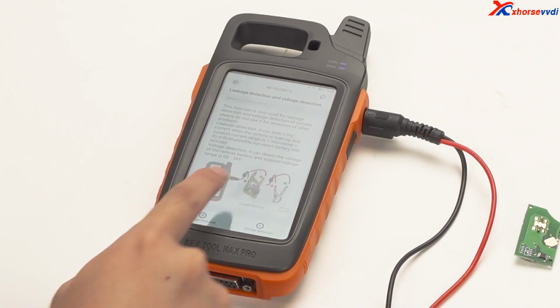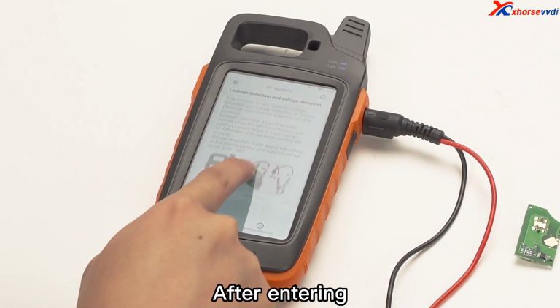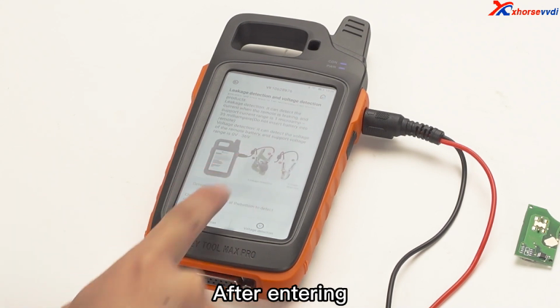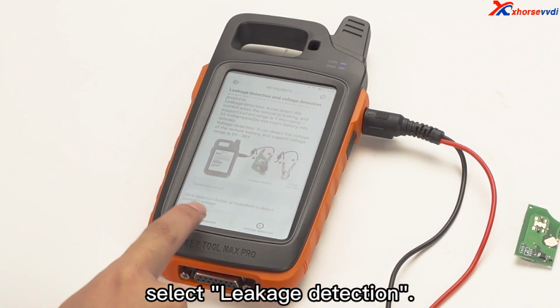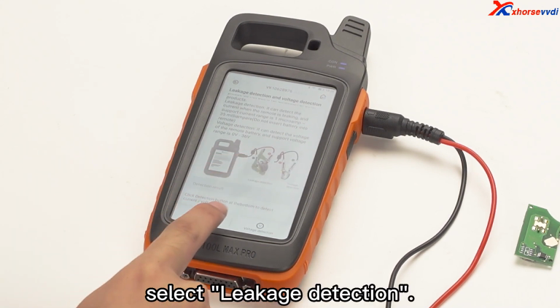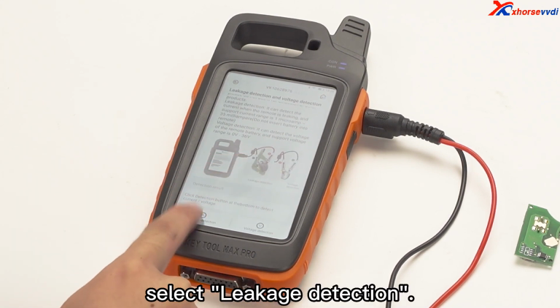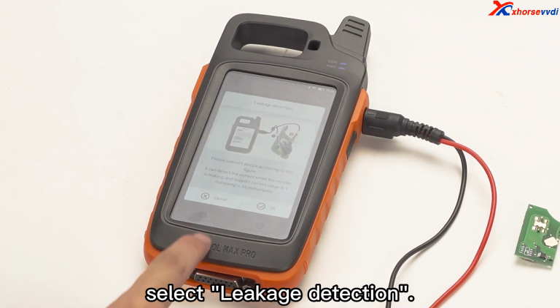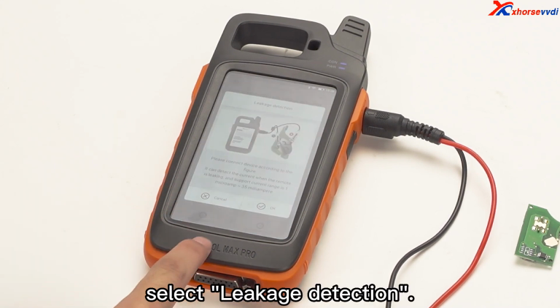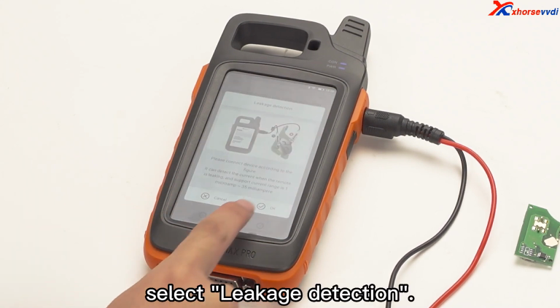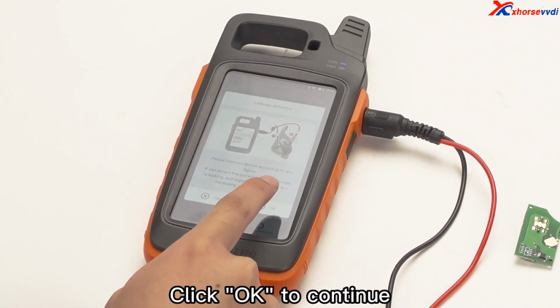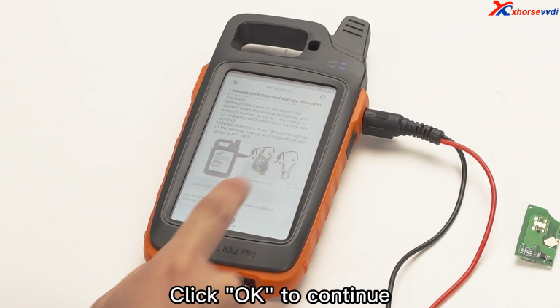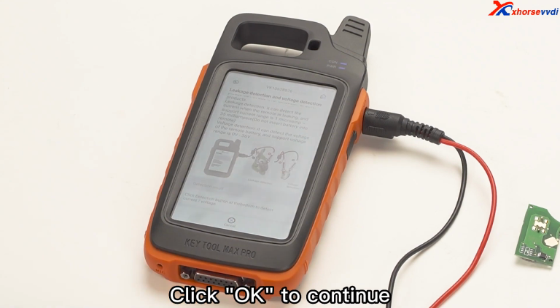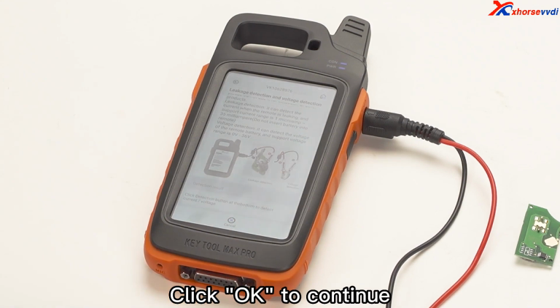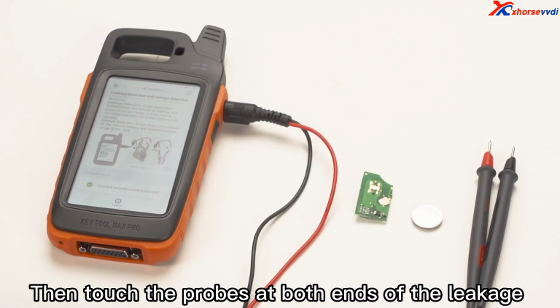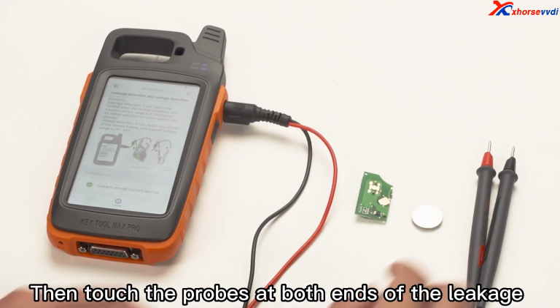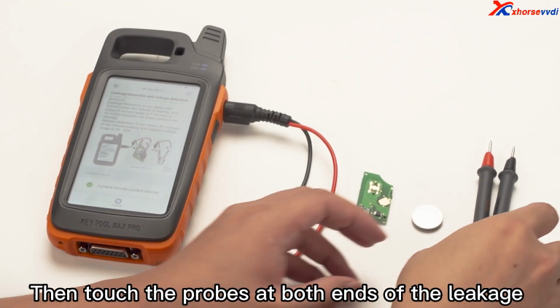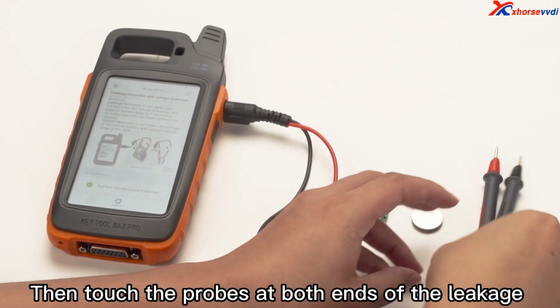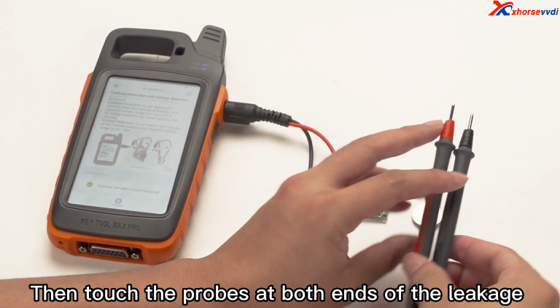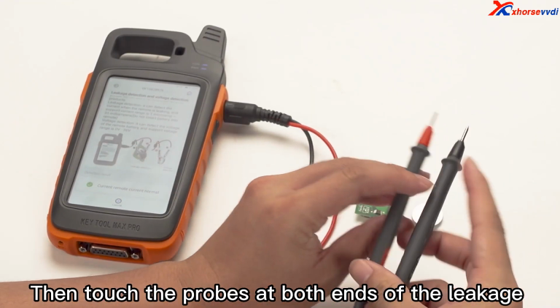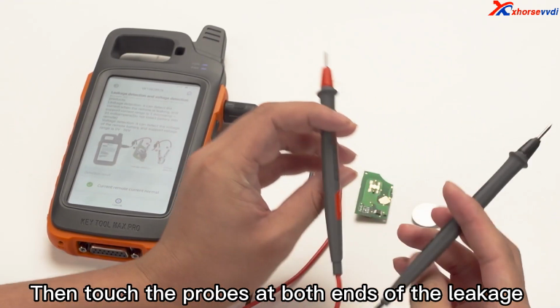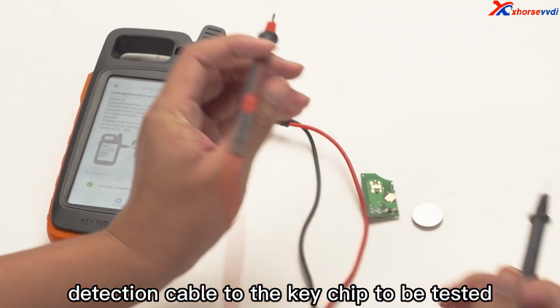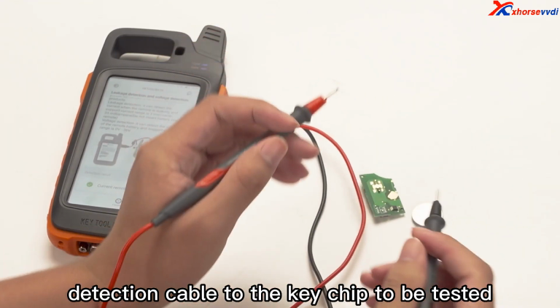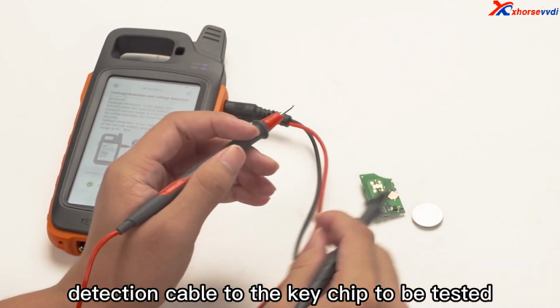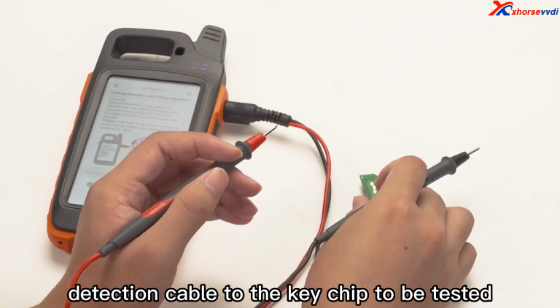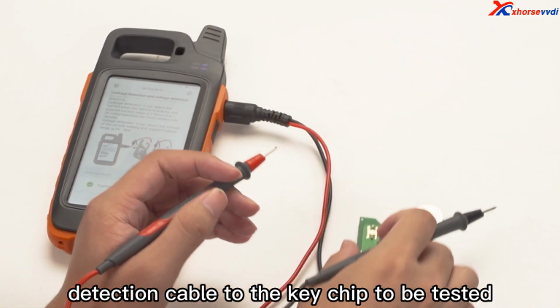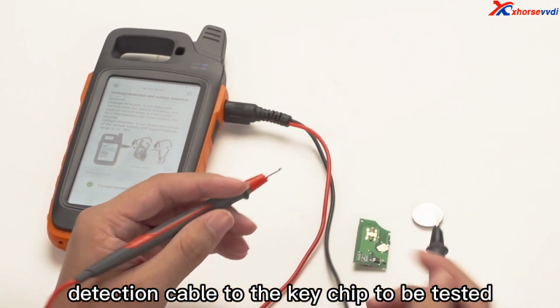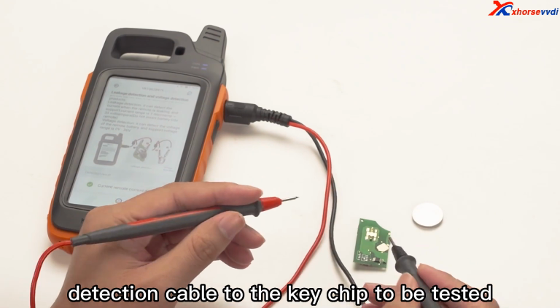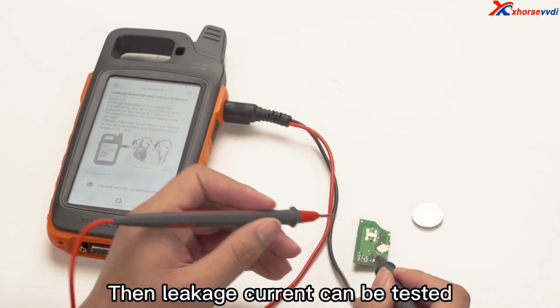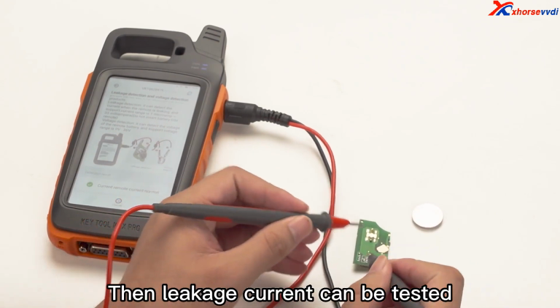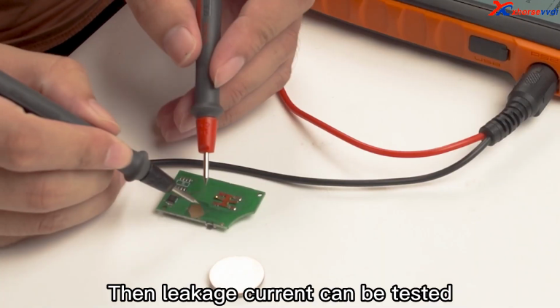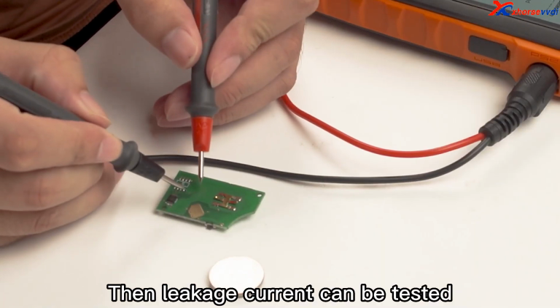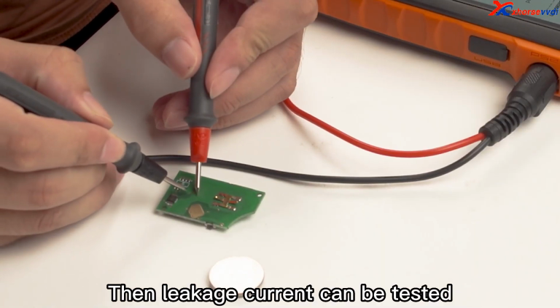After entering, select leakage detection and click OK to continue. Then touch the probes at both ends of the leakage detection cable to the key chip to be tested. Then the leakage current can be tested.